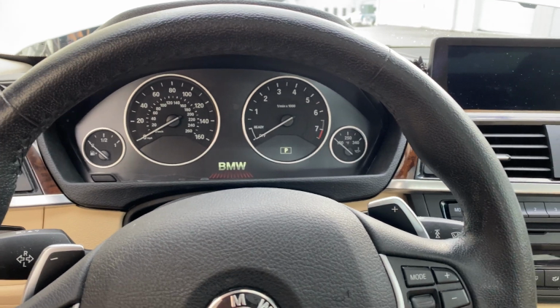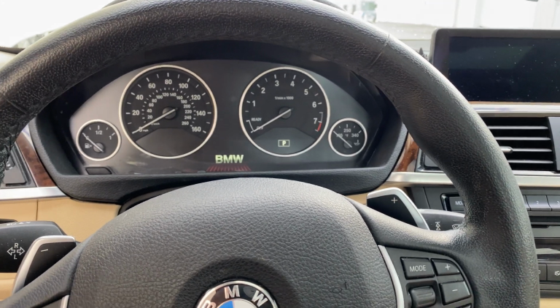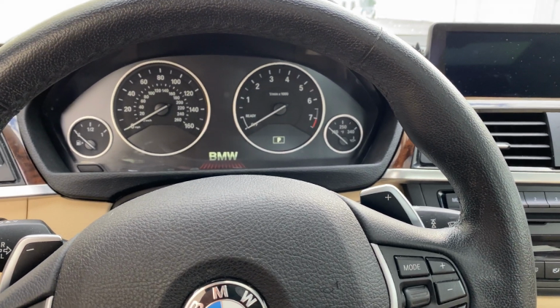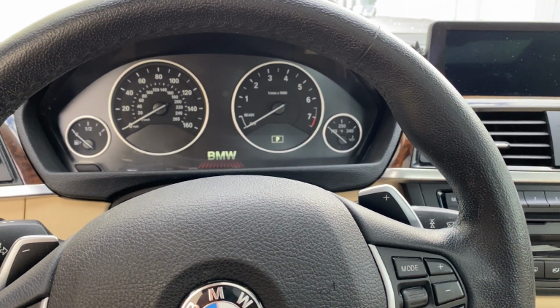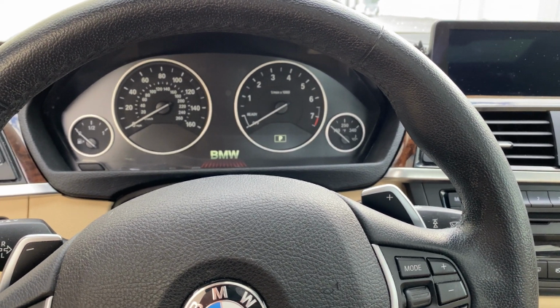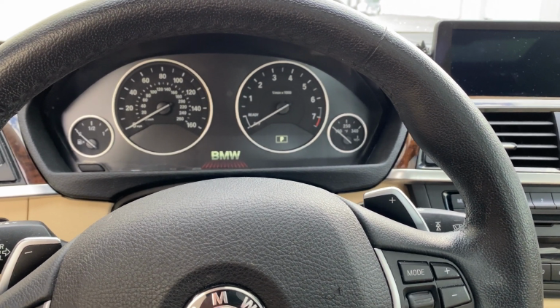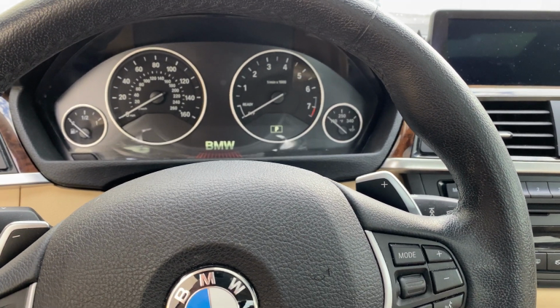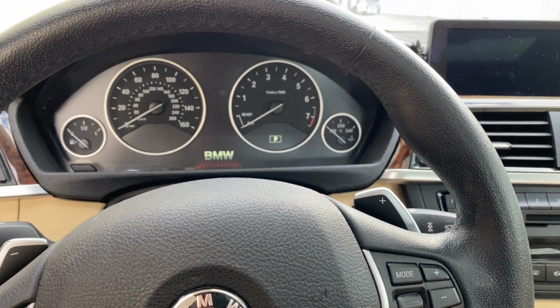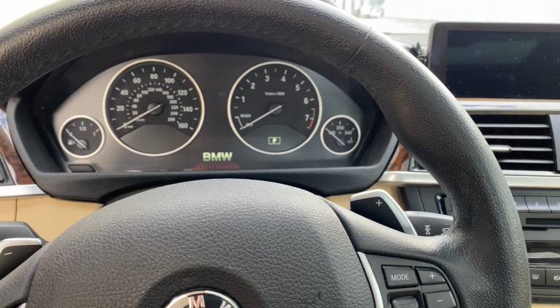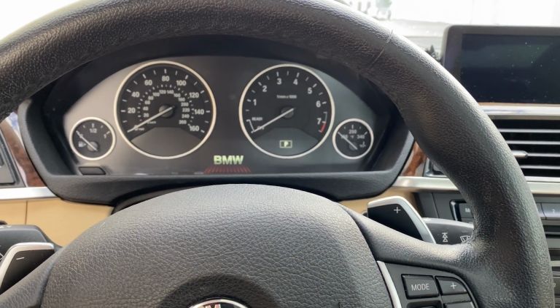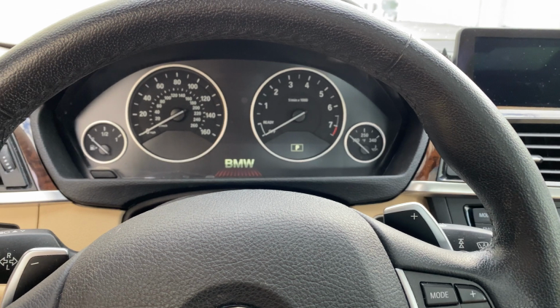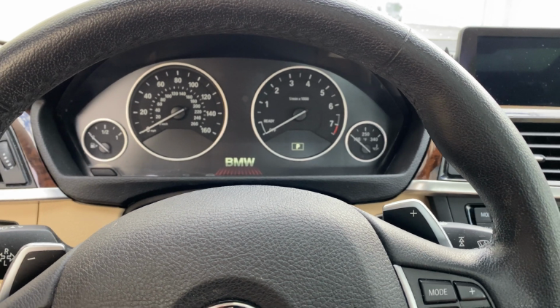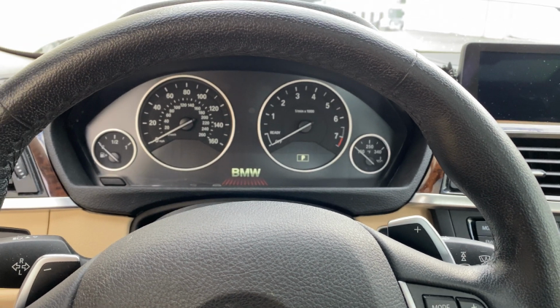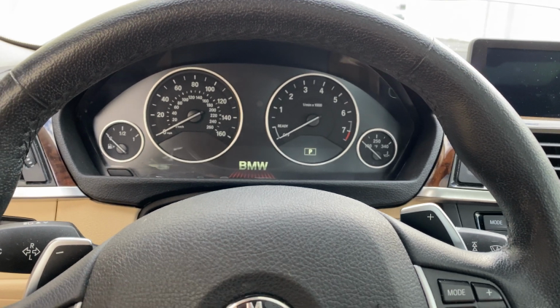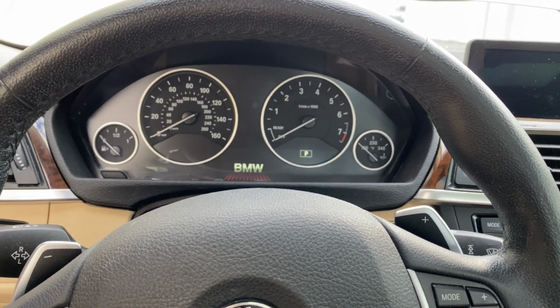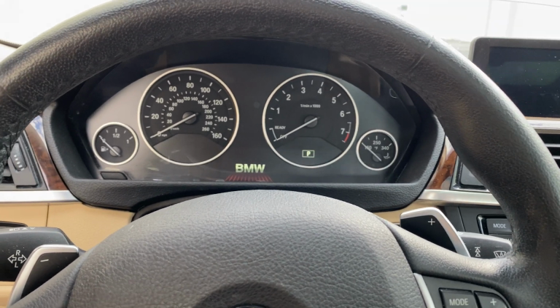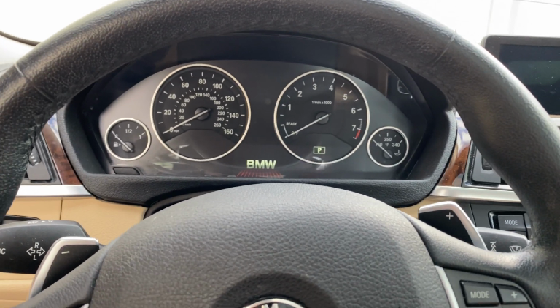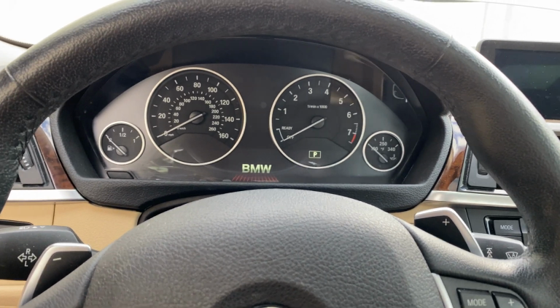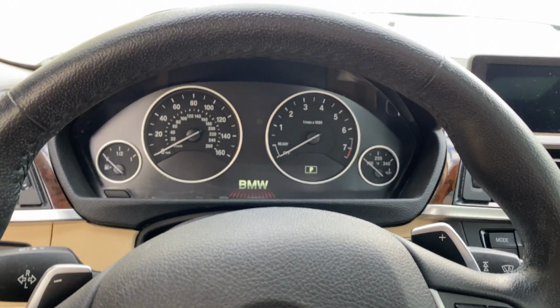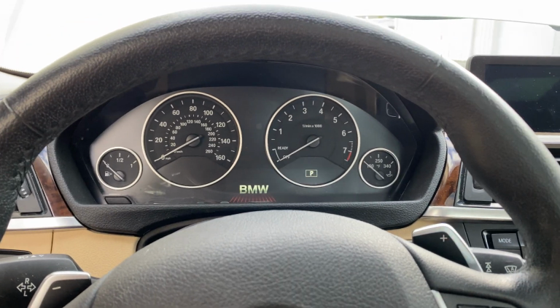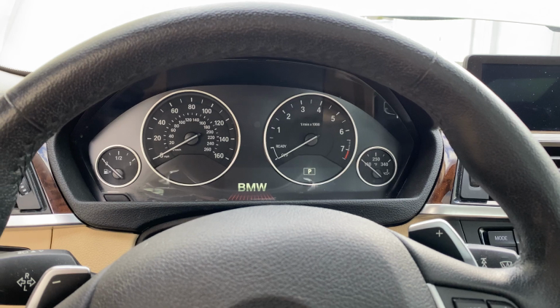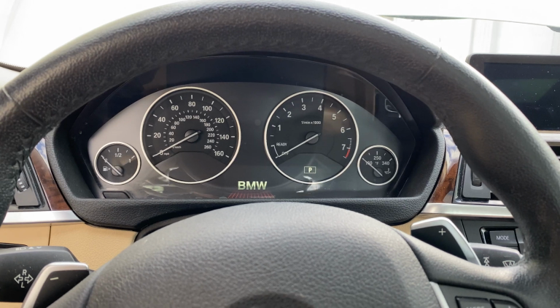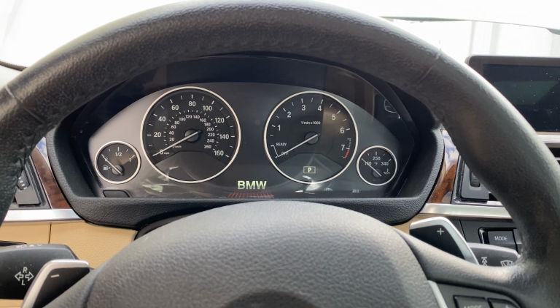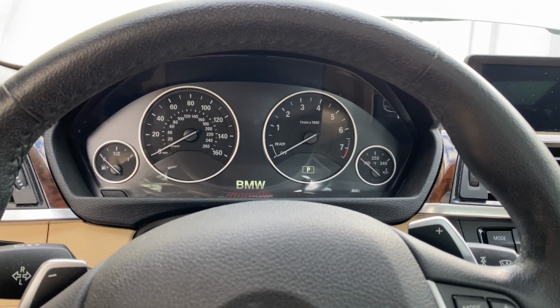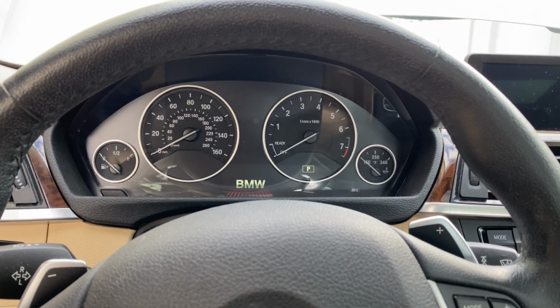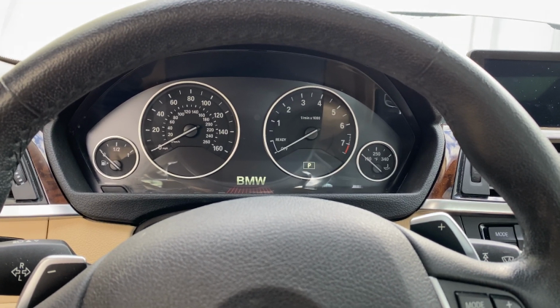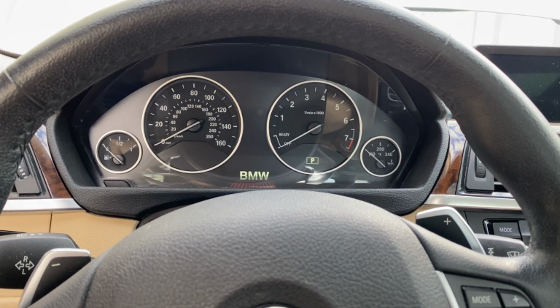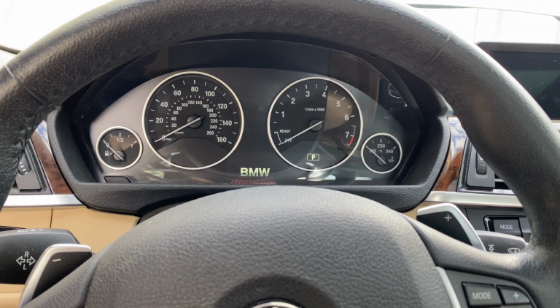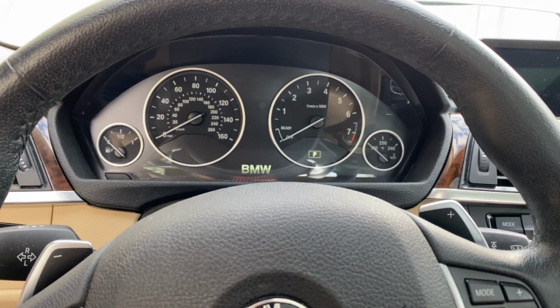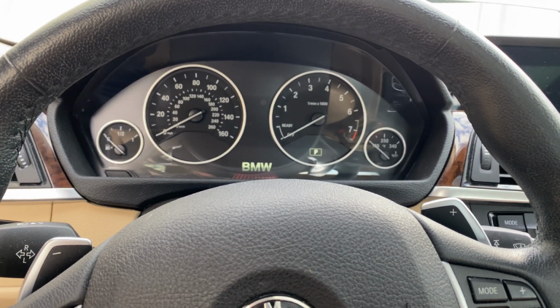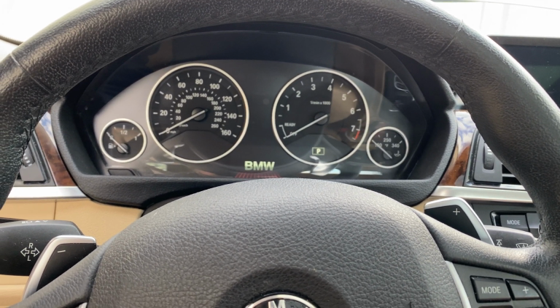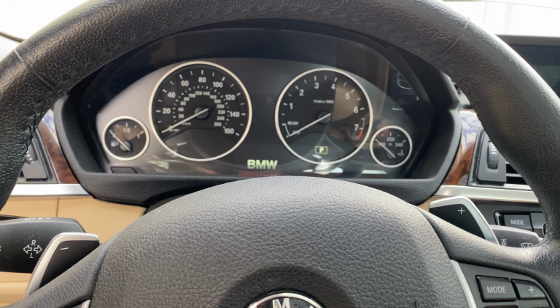So today we're back in the BMW and we're going to be showing you guys how to bleed the cooling system. Anytime you service the thermostat, water pump, or any of the hoses, you should bleed the system.